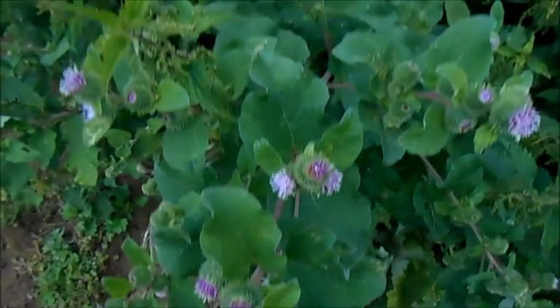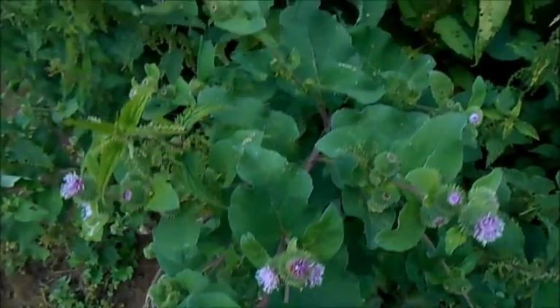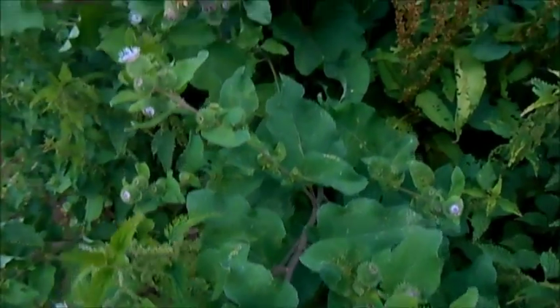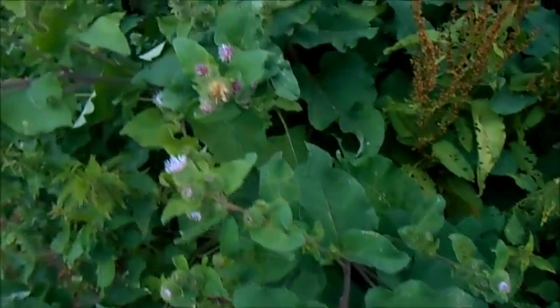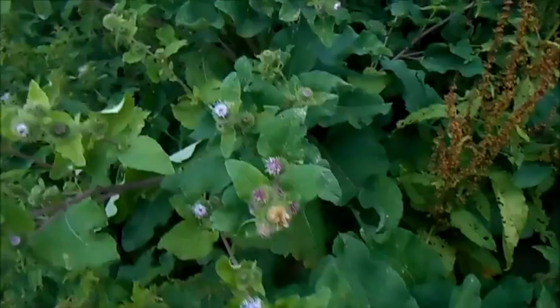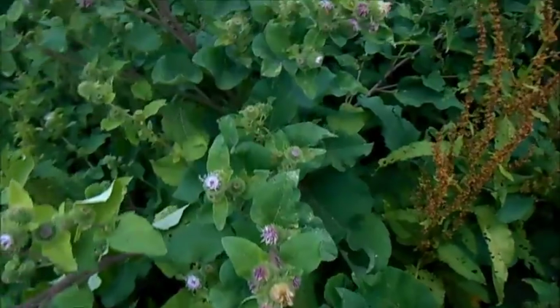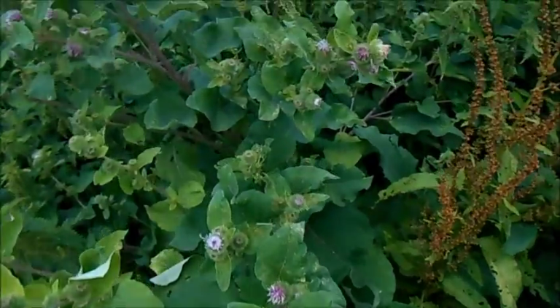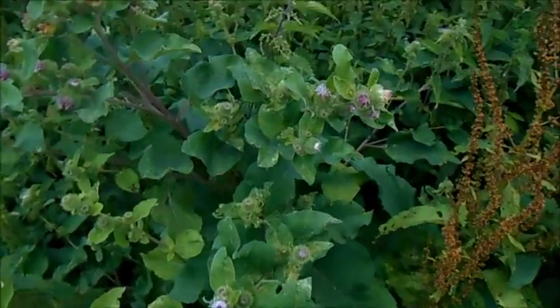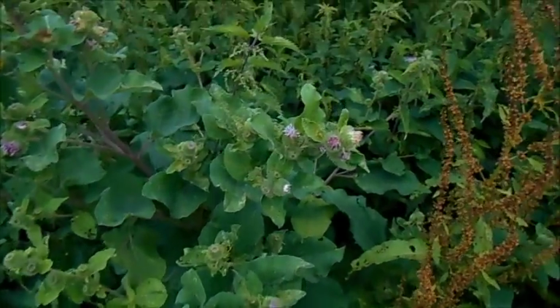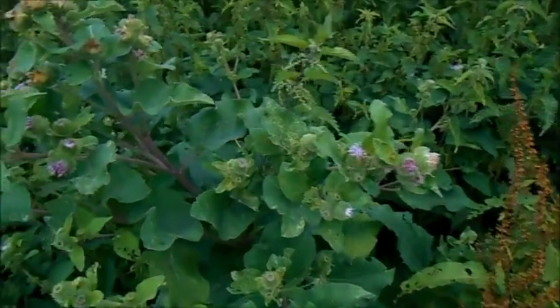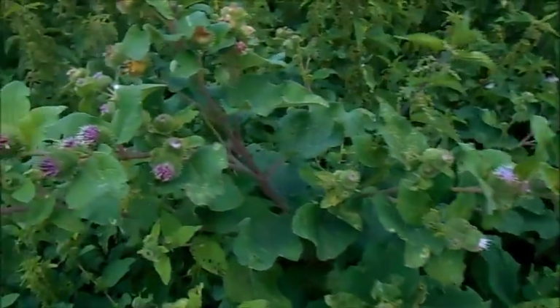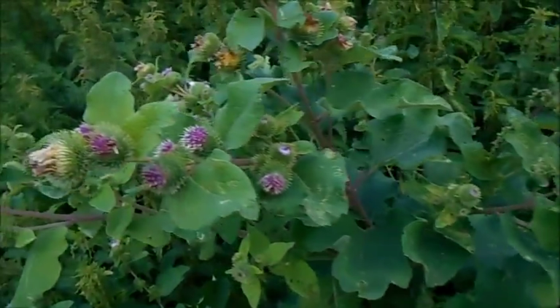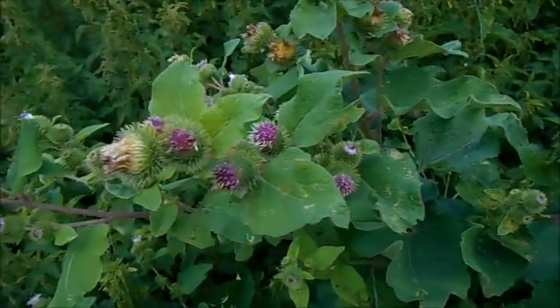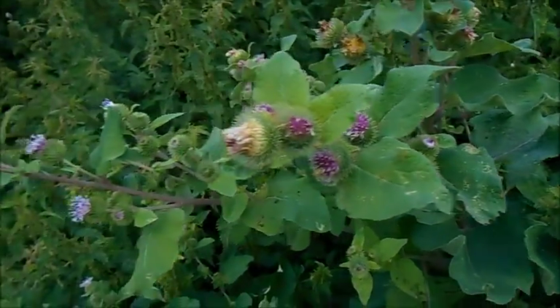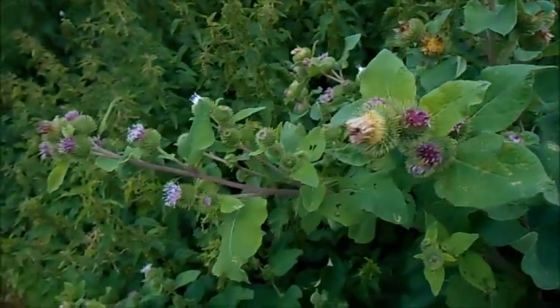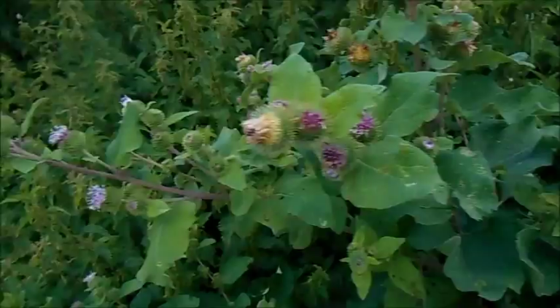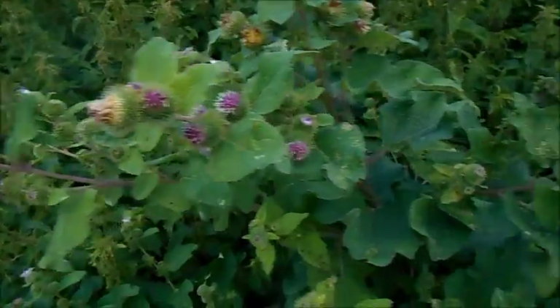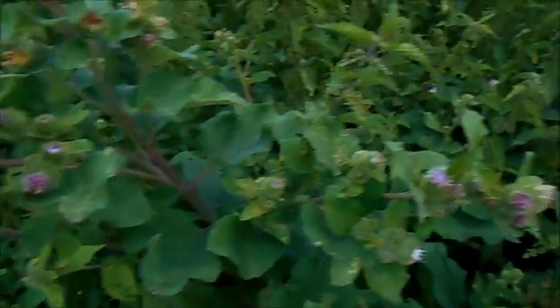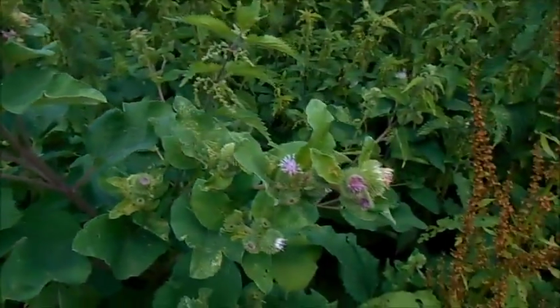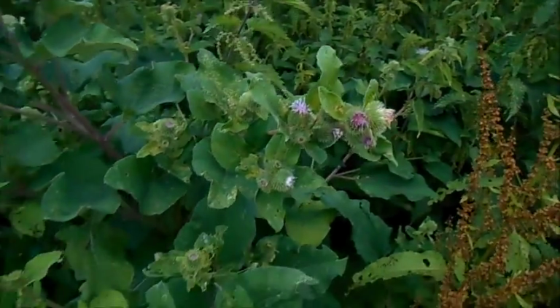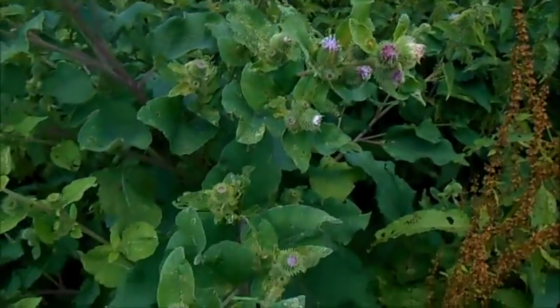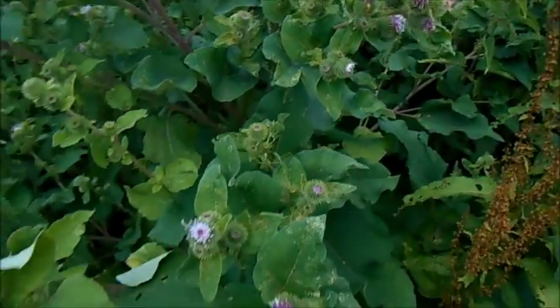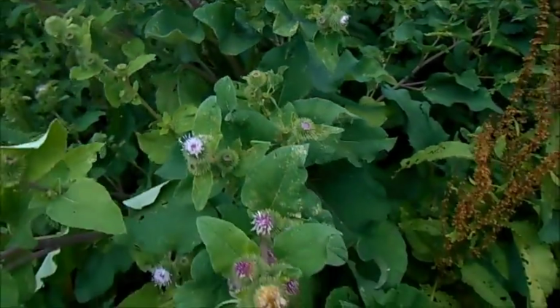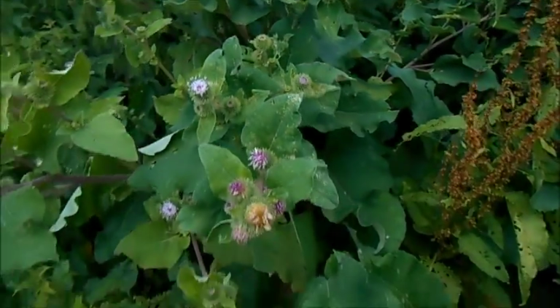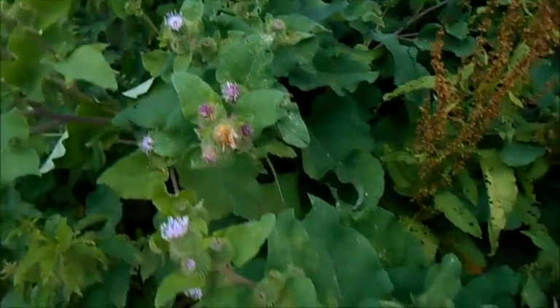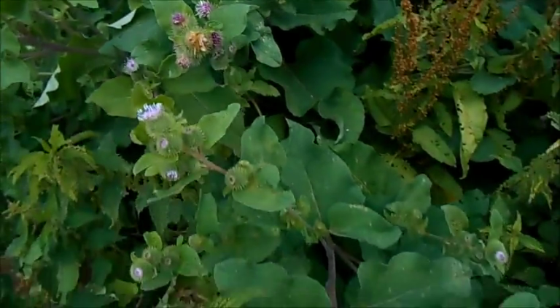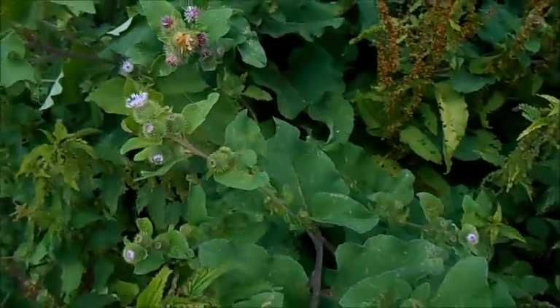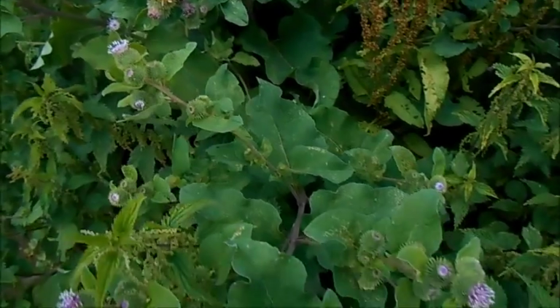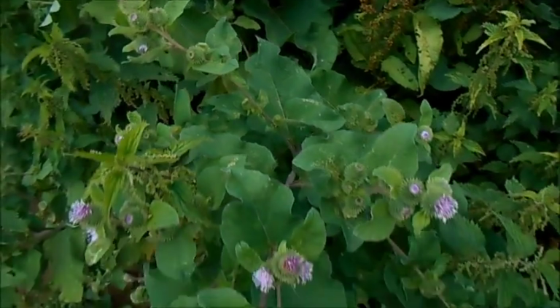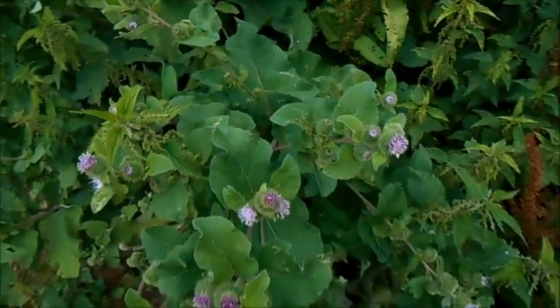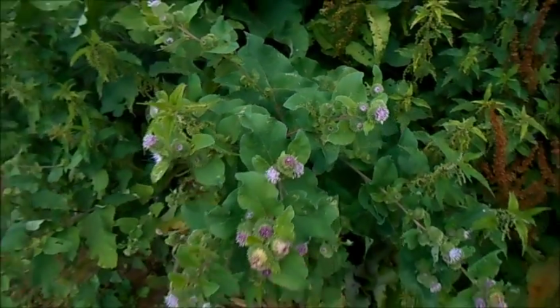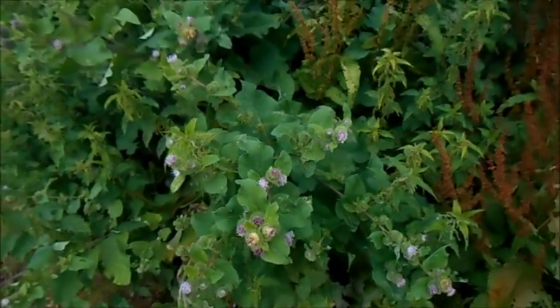So there you have it — Greater Burdock, member of the Daisy family, closely related to thistles, quite easy to identify. Lots of edible uses and plenty more medicinal uses as well. Greater Burdock.